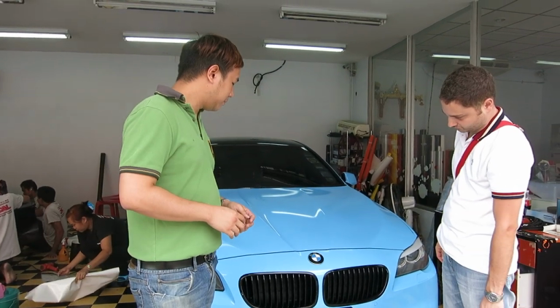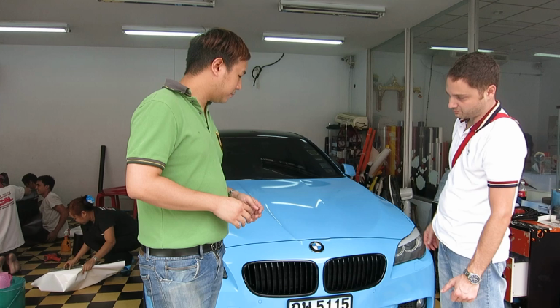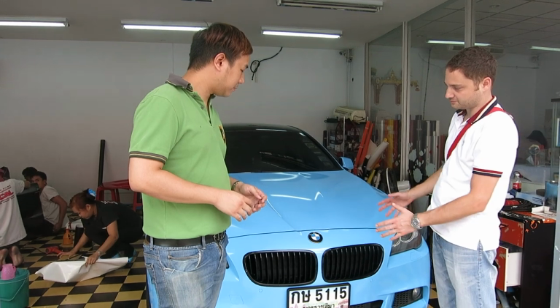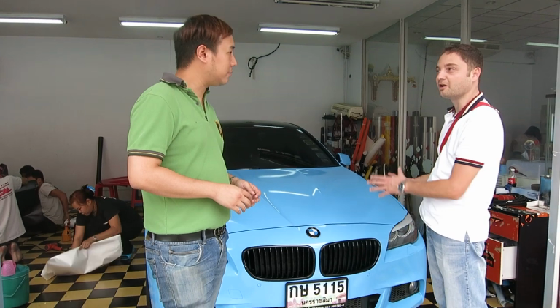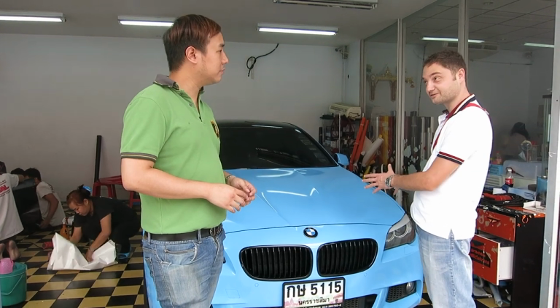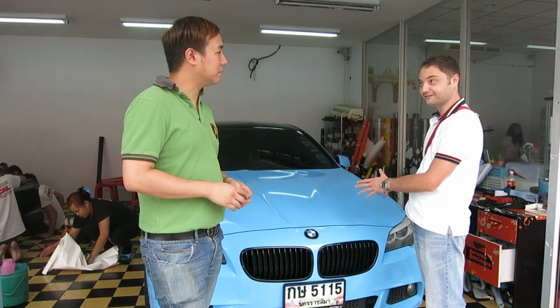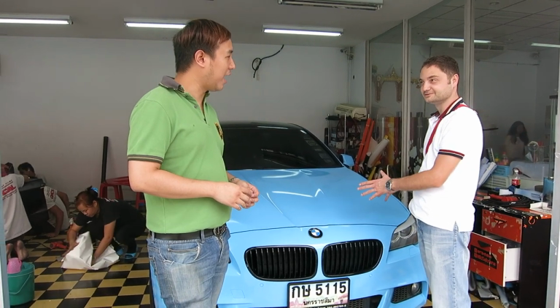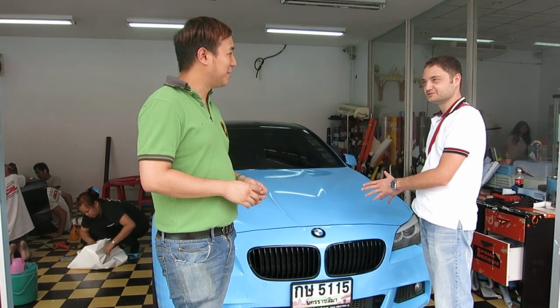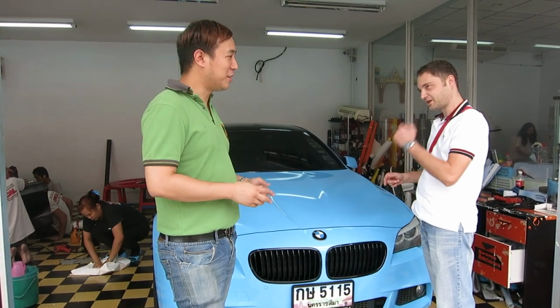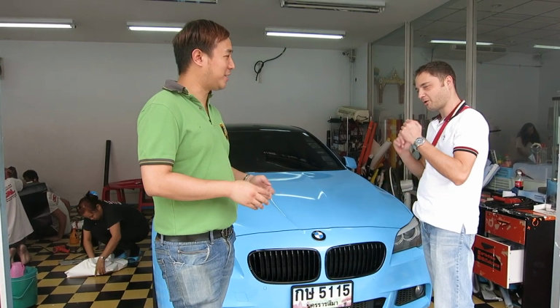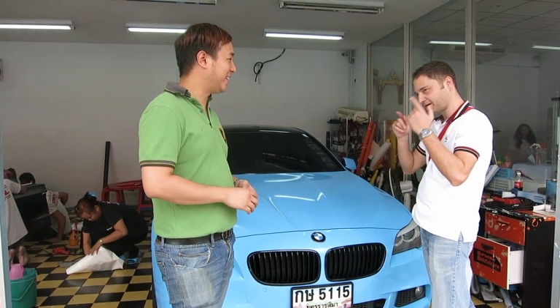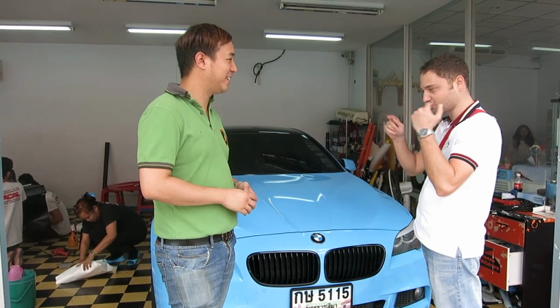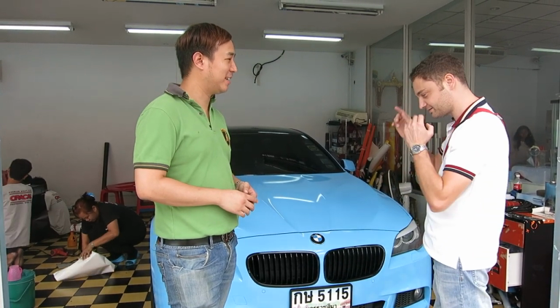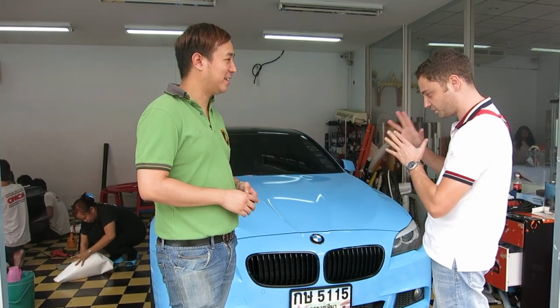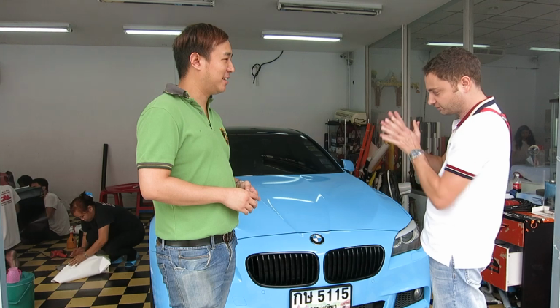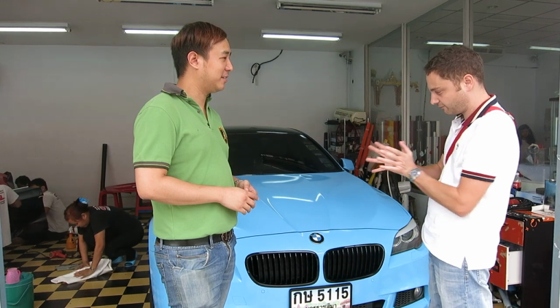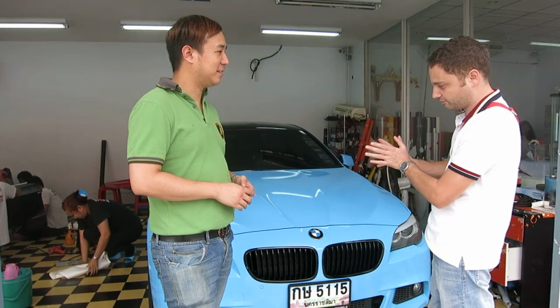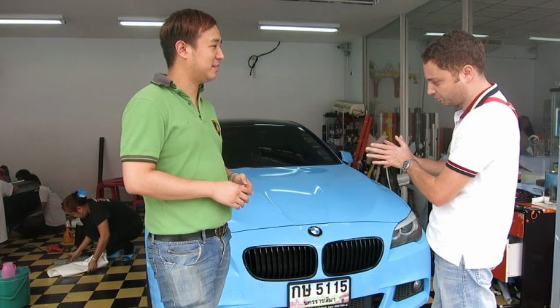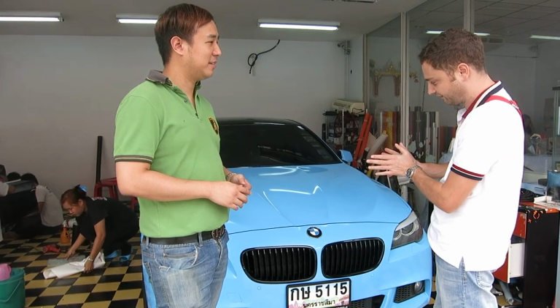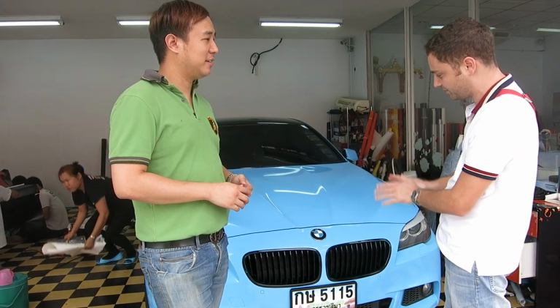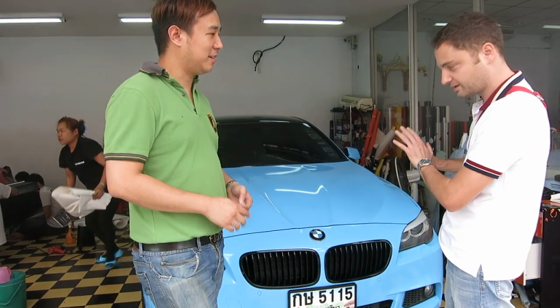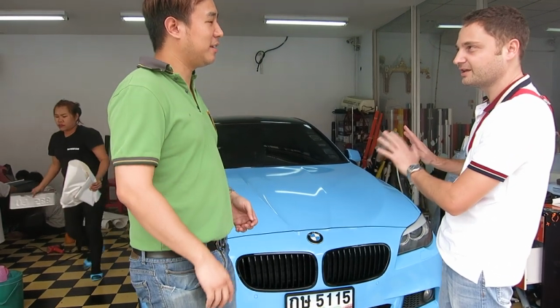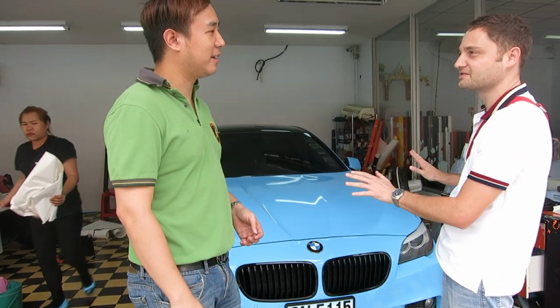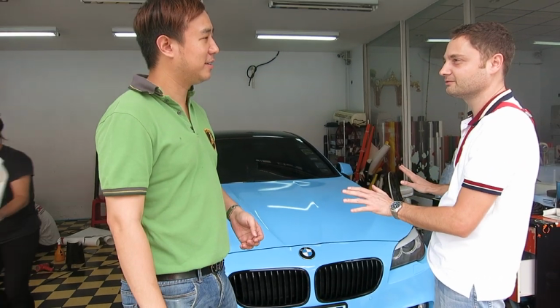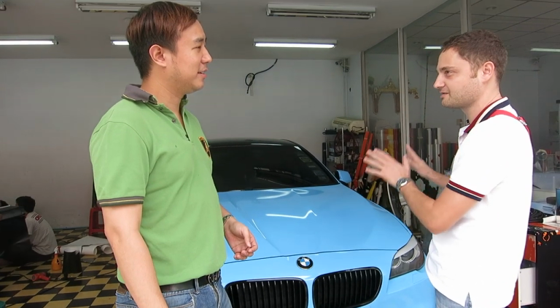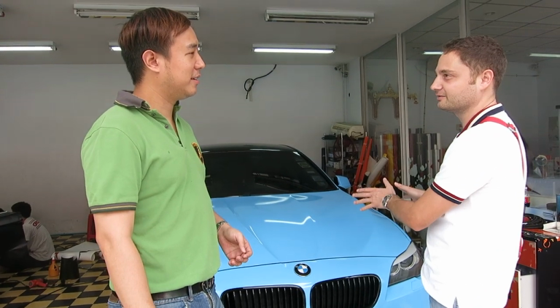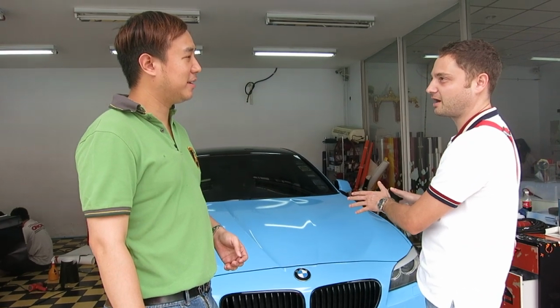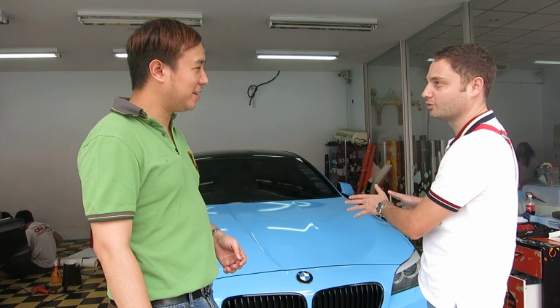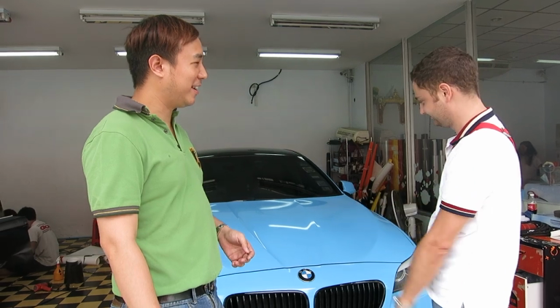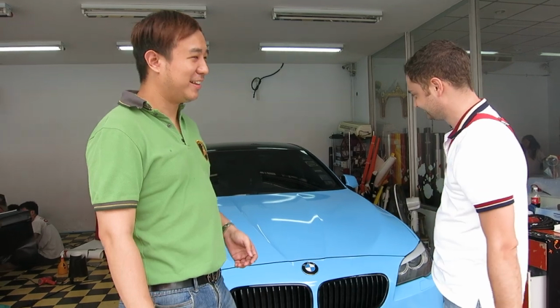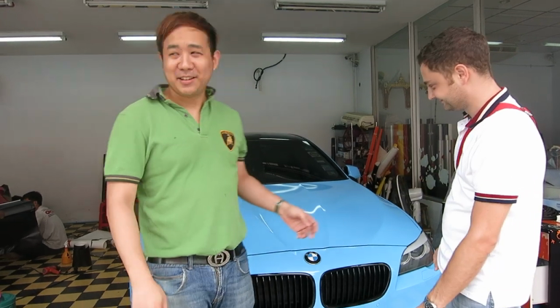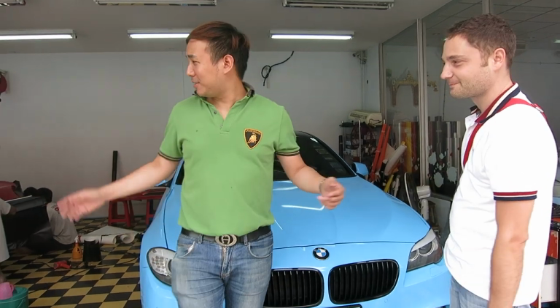Of course, my customer really liked it. He was thinking about two weeks about what kind of color, then he decided — for example, the sky blue. Let's see.